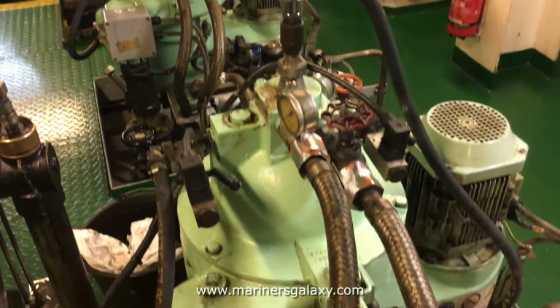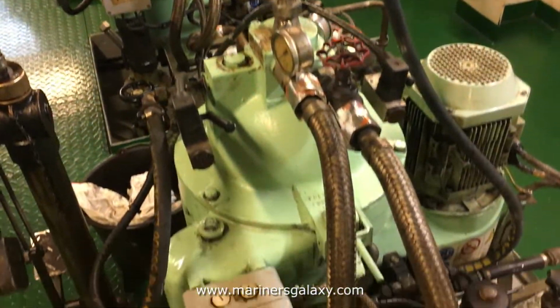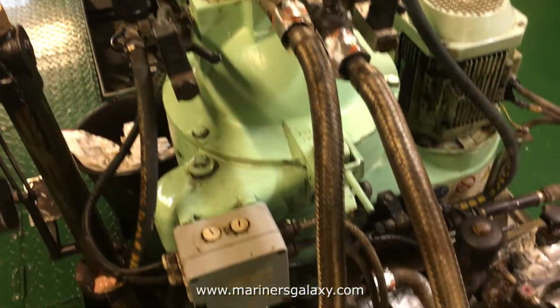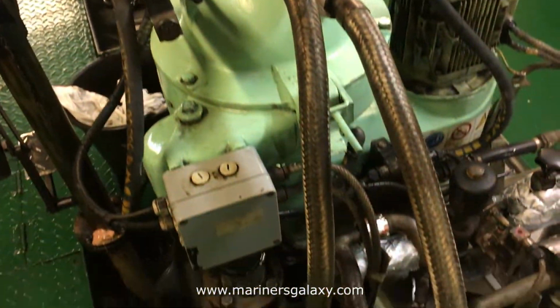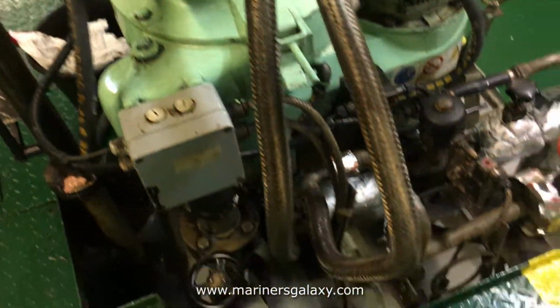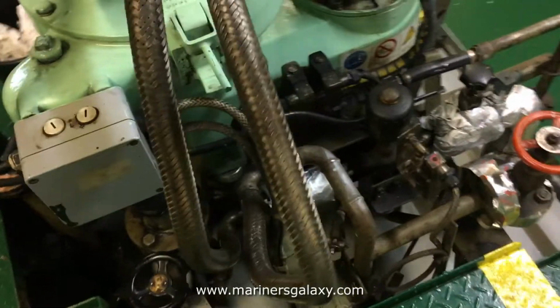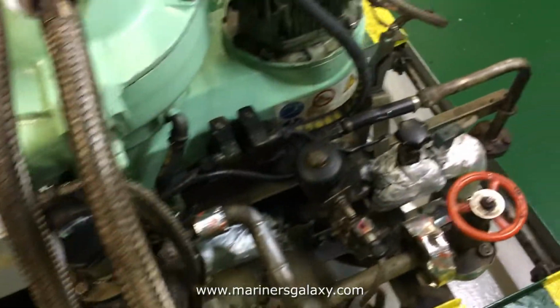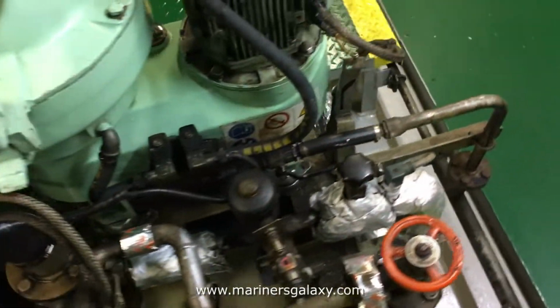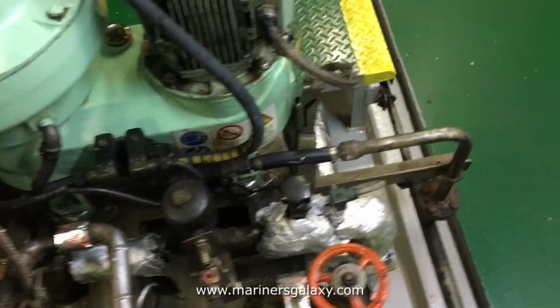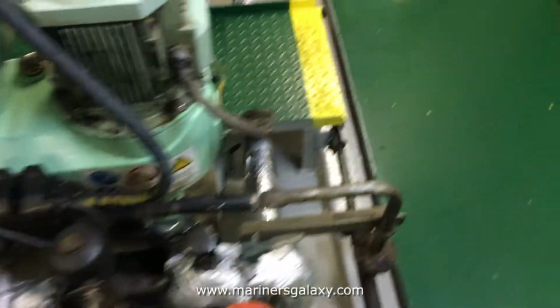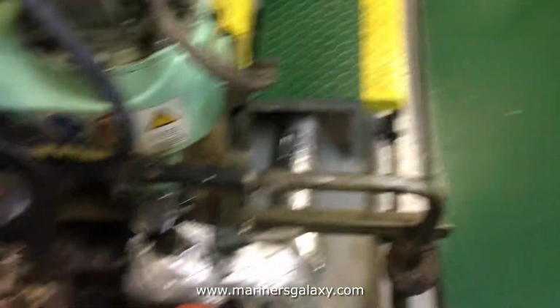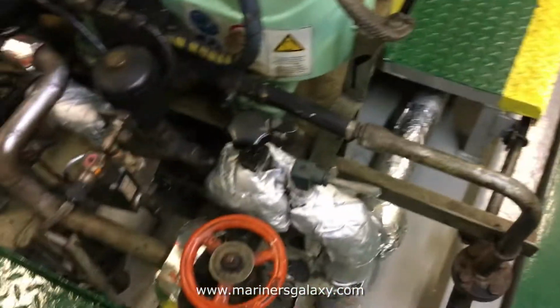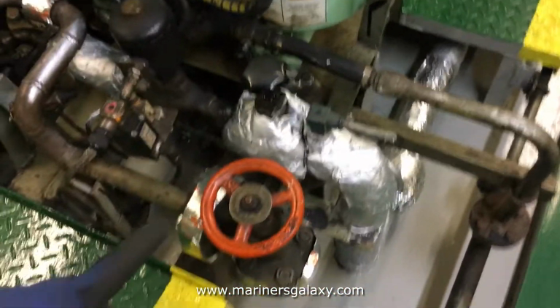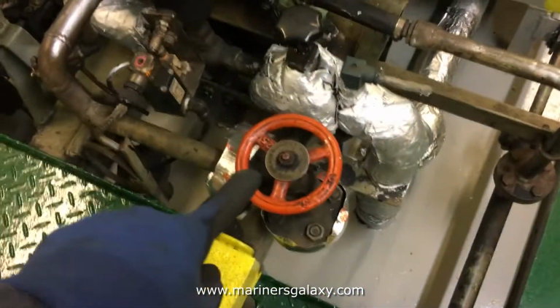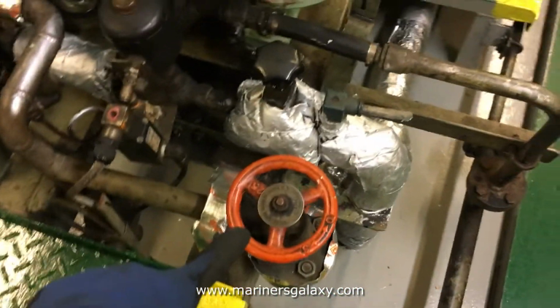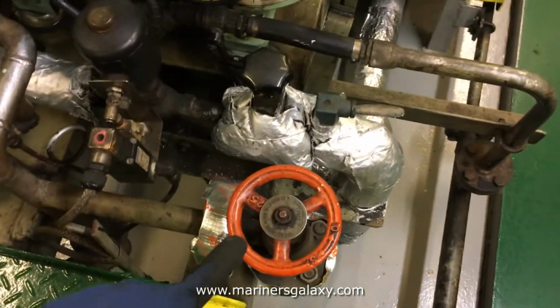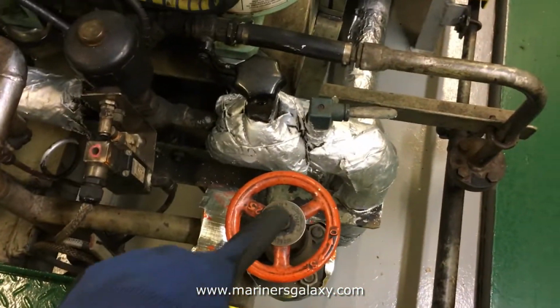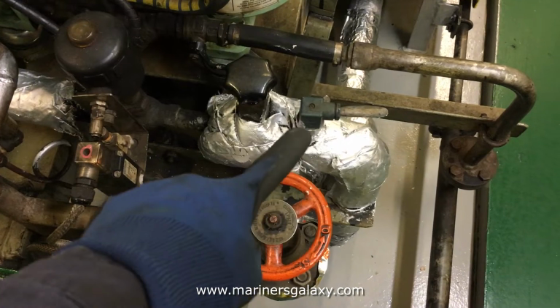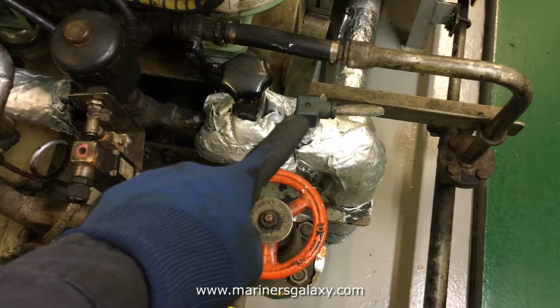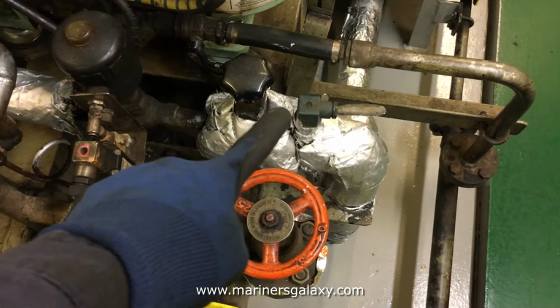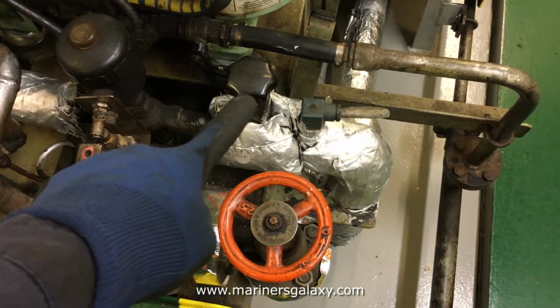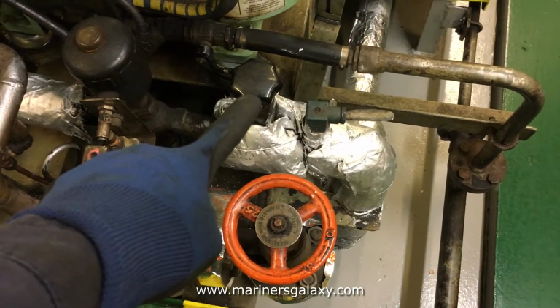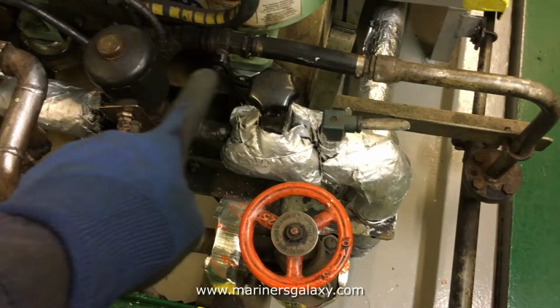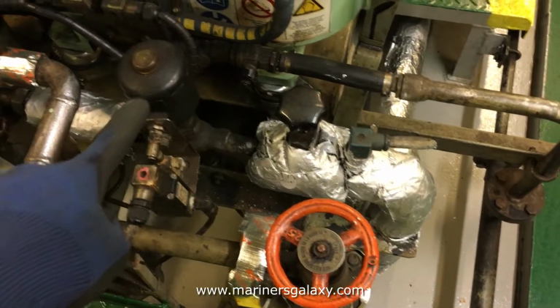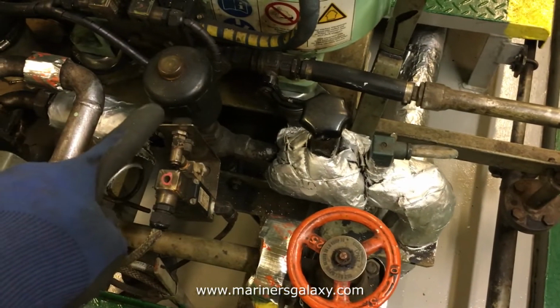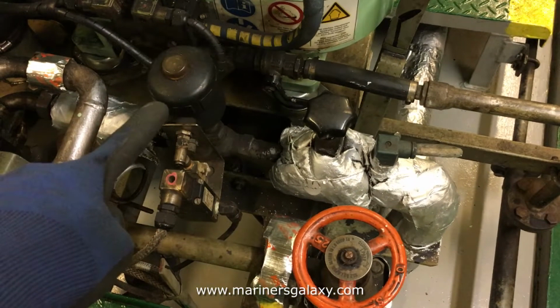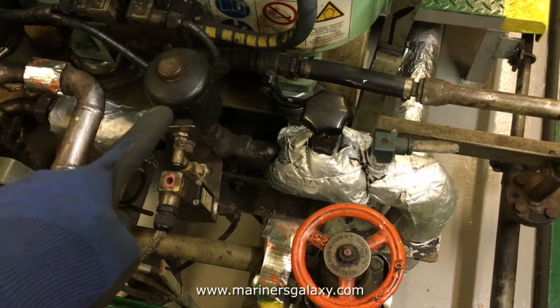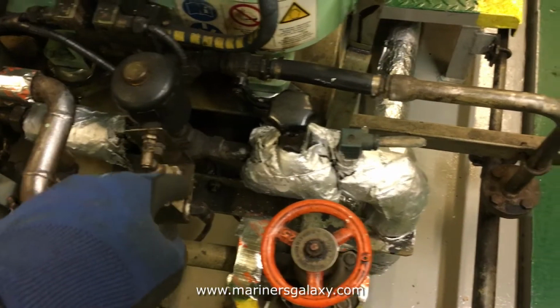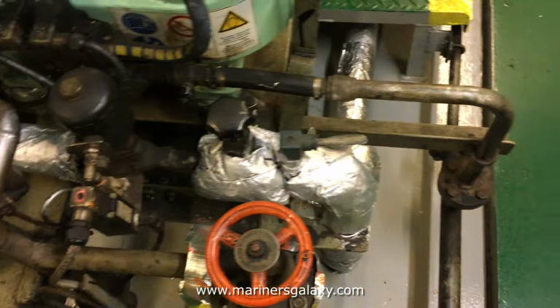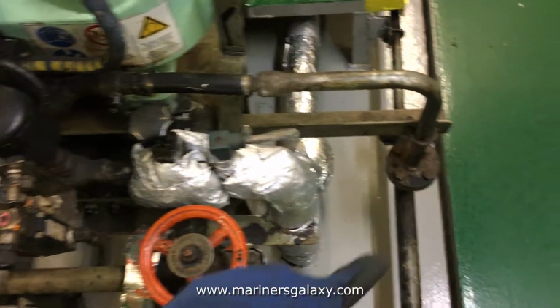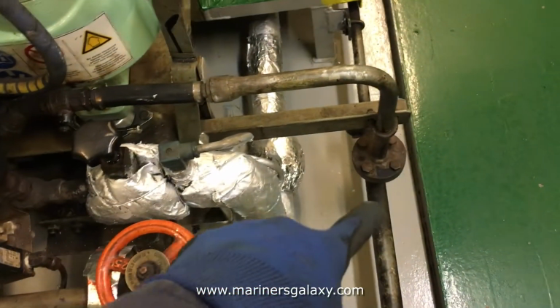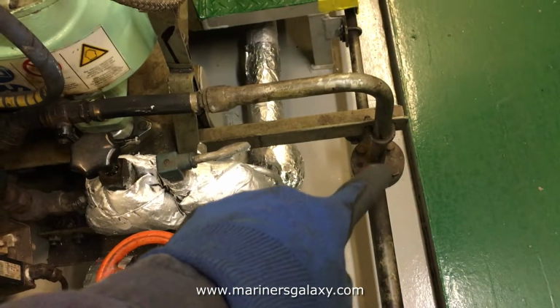Now let's have a look at the small purifier. This is the lube oil purifier, which is a smaller one specifically for the generator. More or less the parts are quite the same — inlet valve, temperature sensor, flow control valve, and the three-way valve which is operated pneumatically.